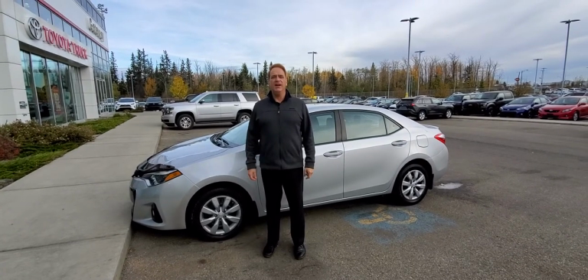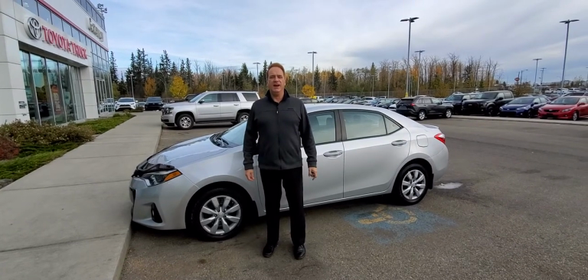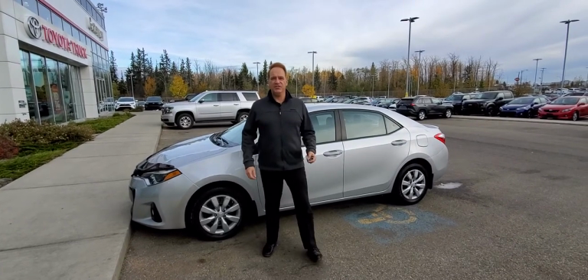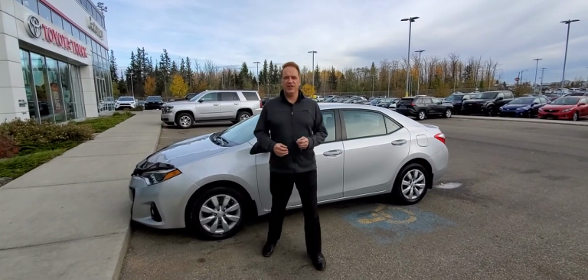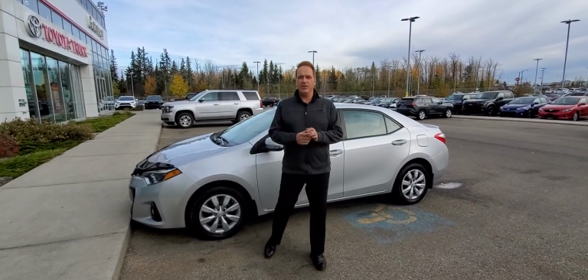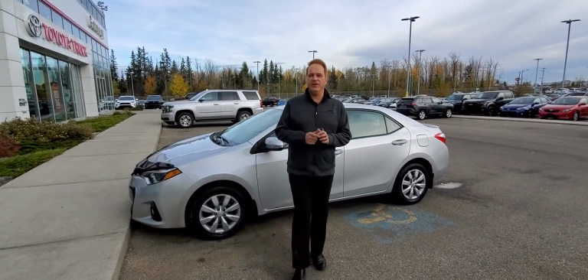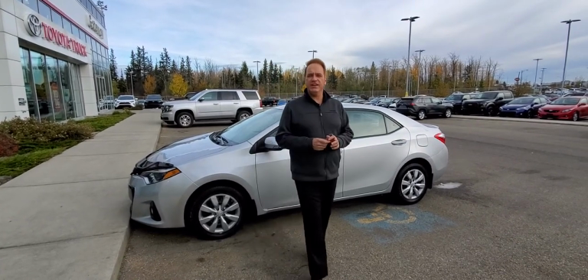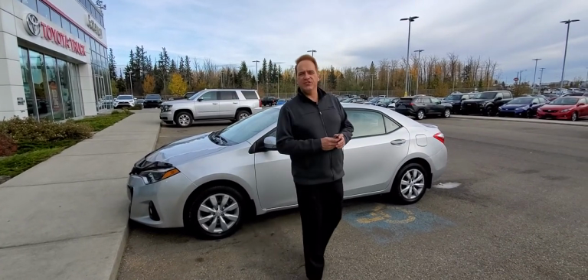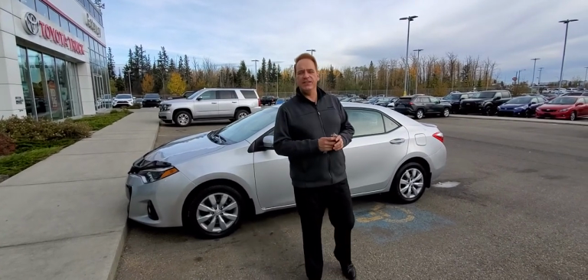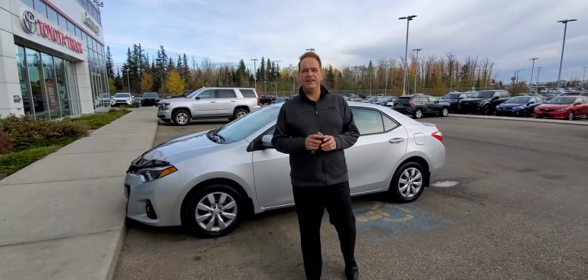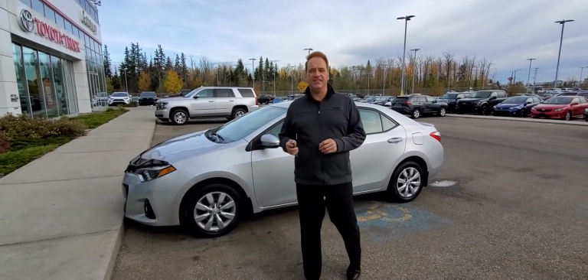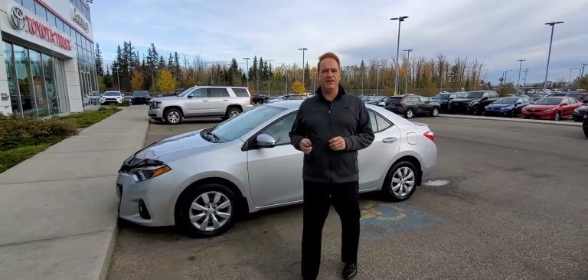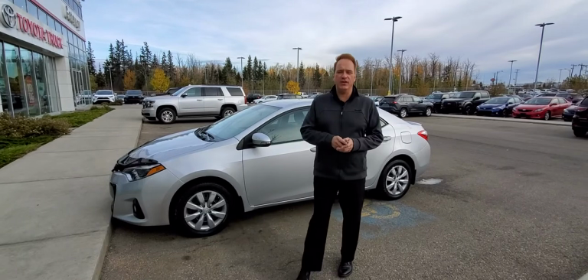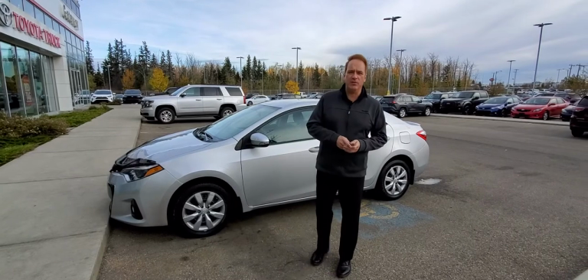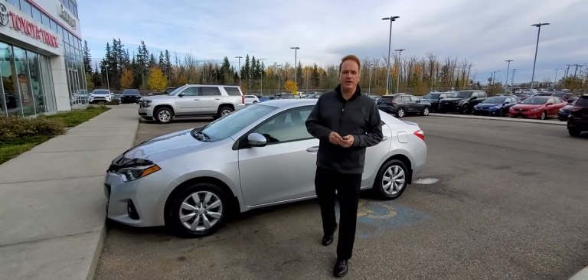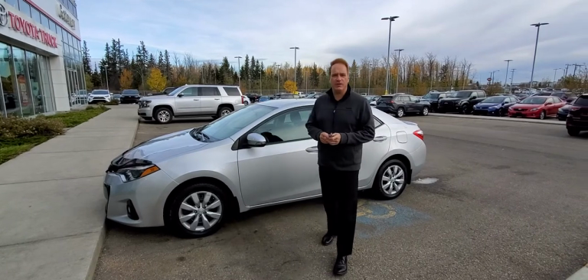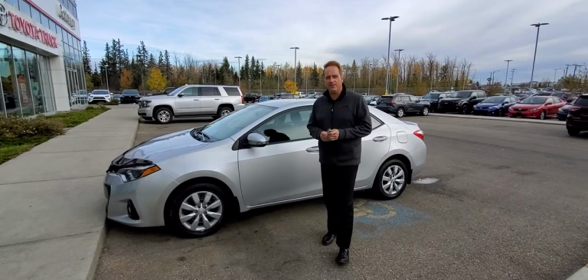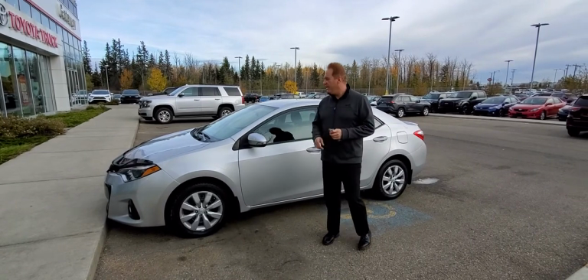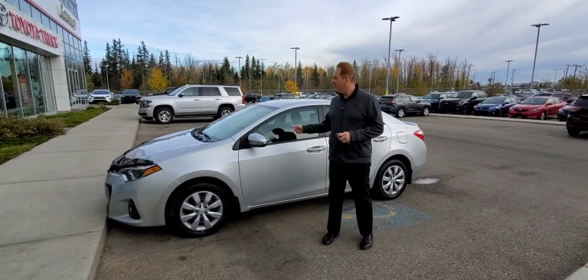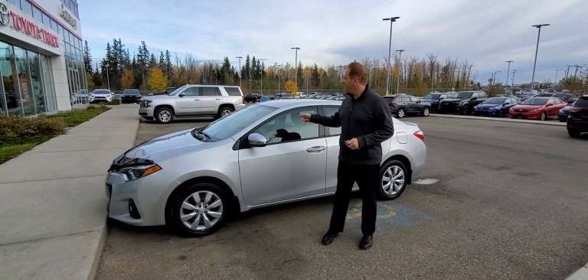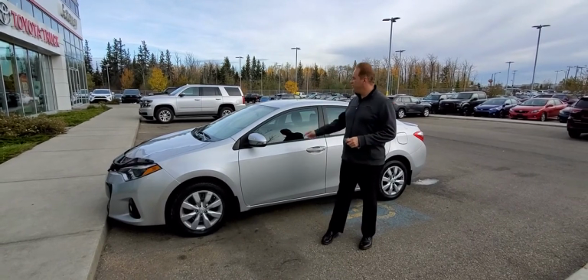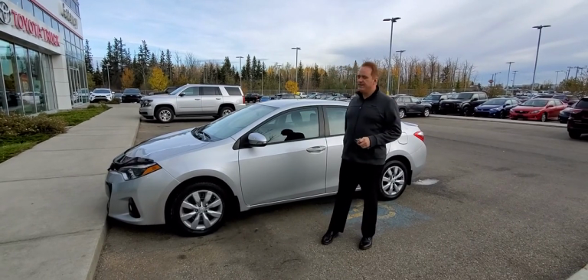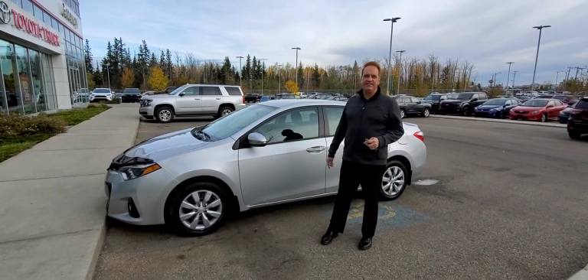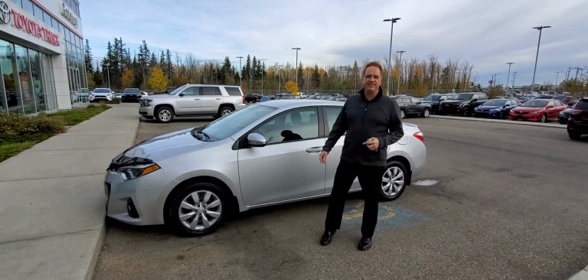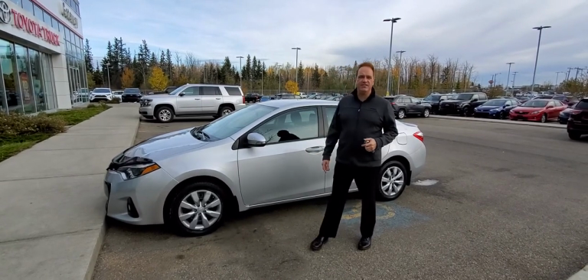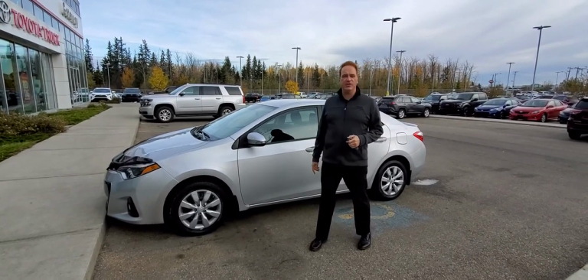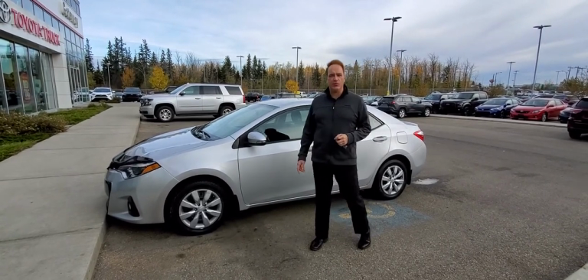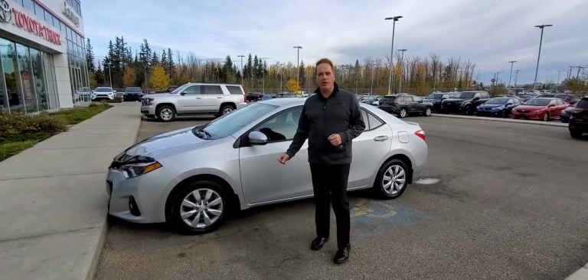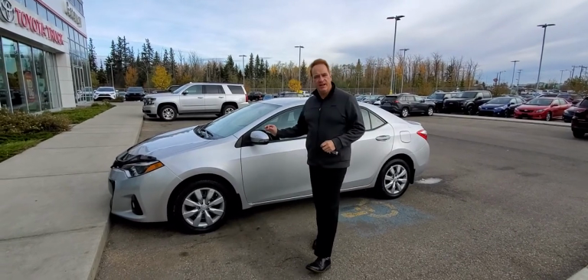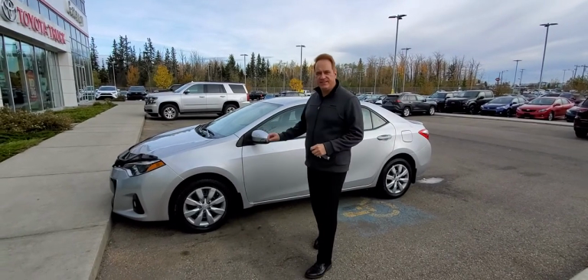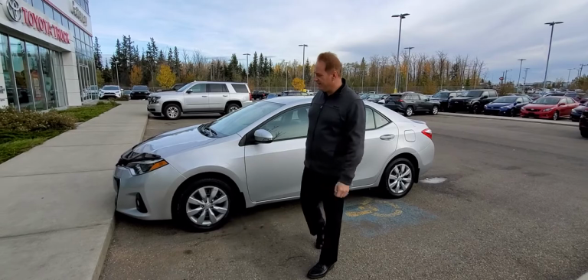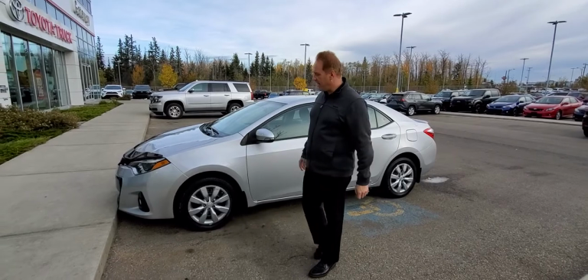Hi, I'm Andrew here at Gateway Toyota. I'd like to show you another fantastic vehicle in our pre-owned lineup. This is a 2016 Toyota Corolla, S package.